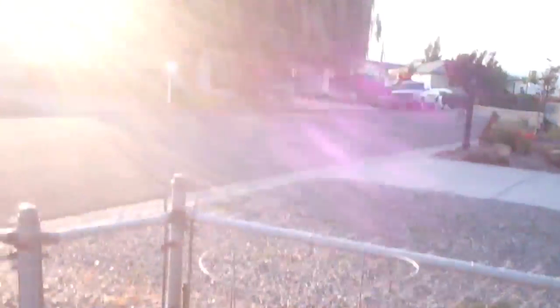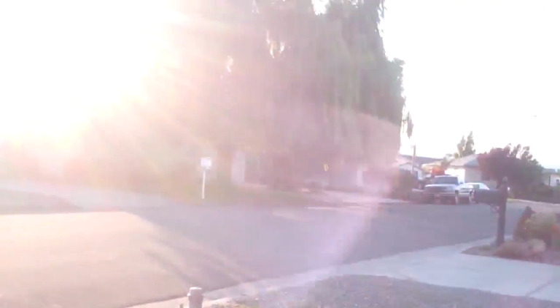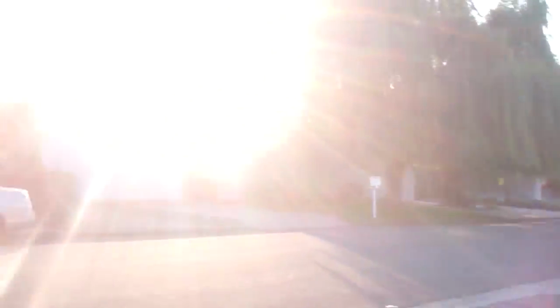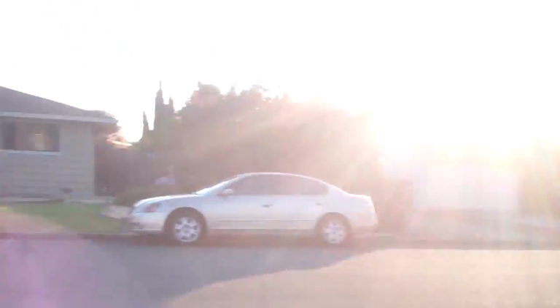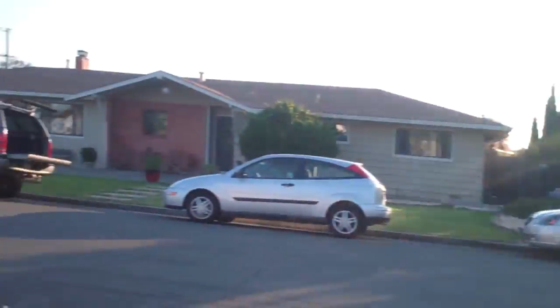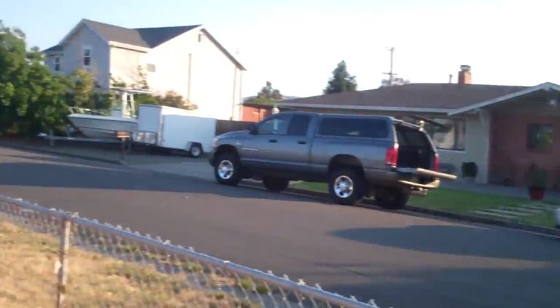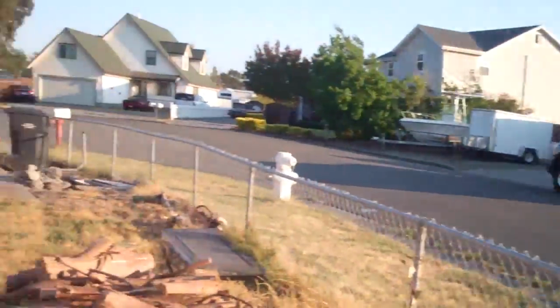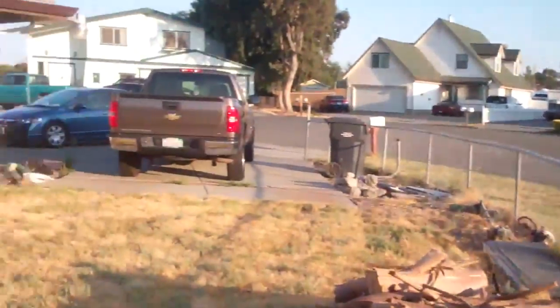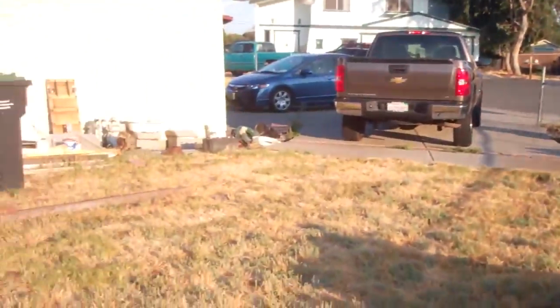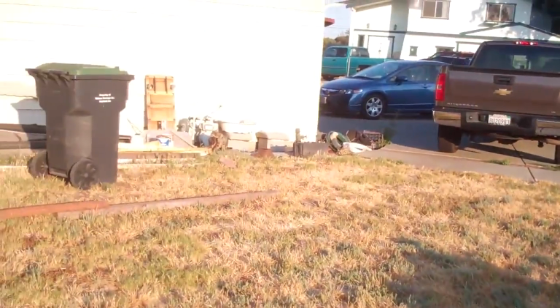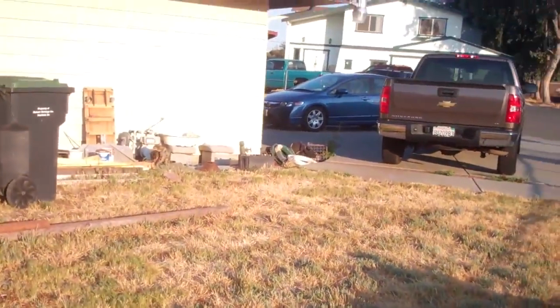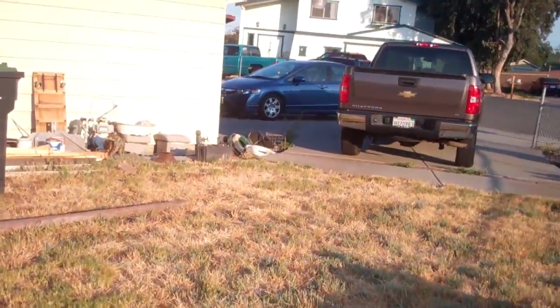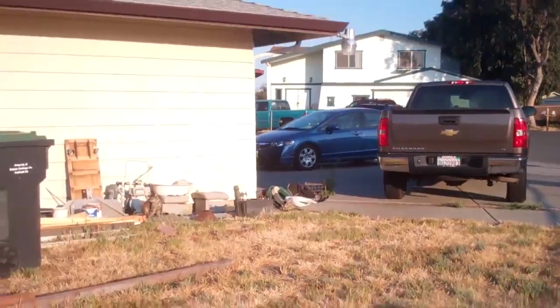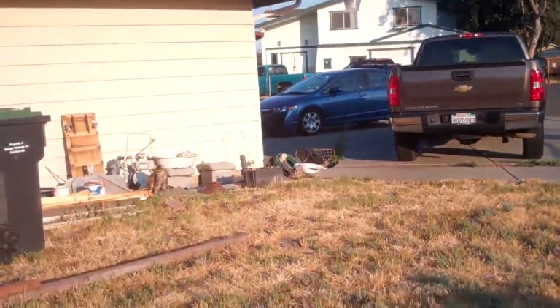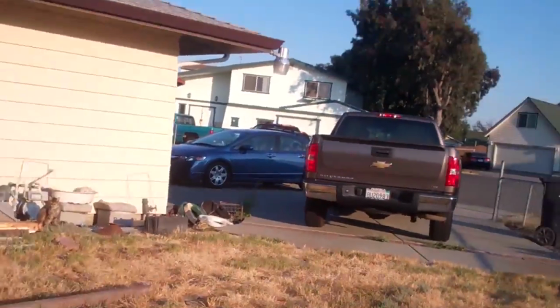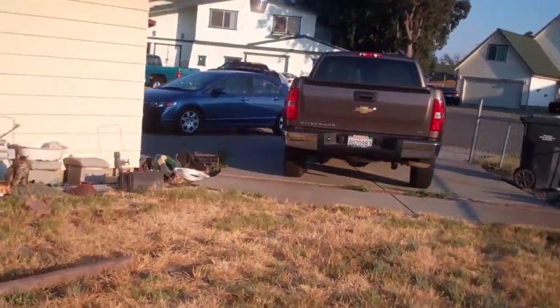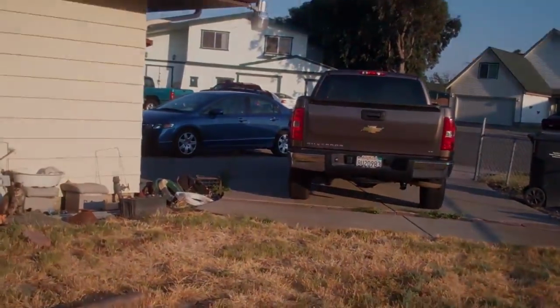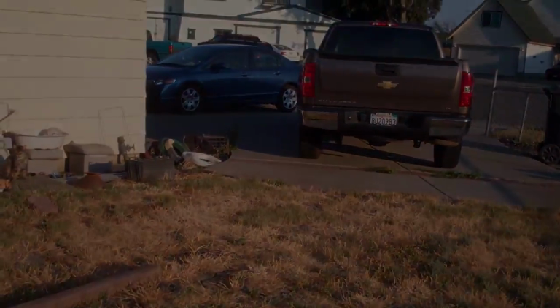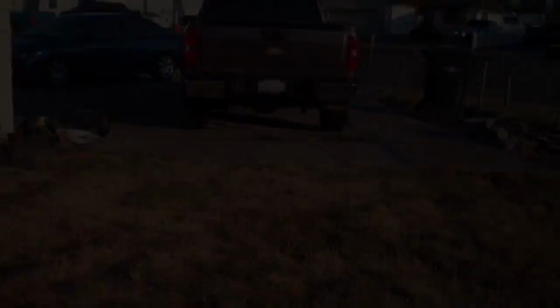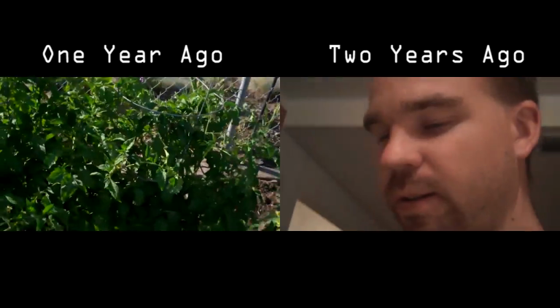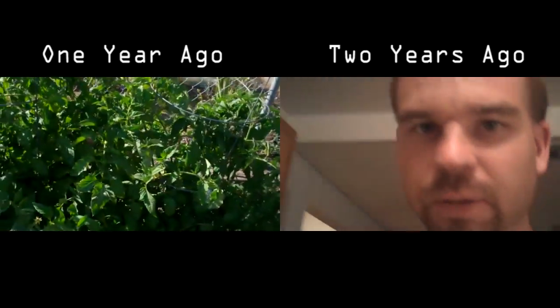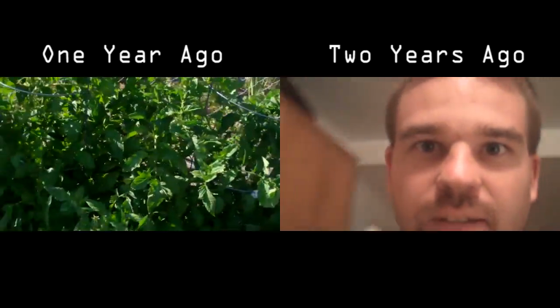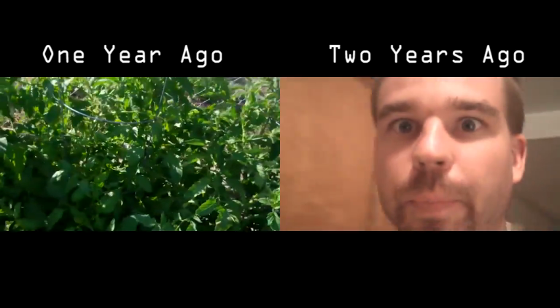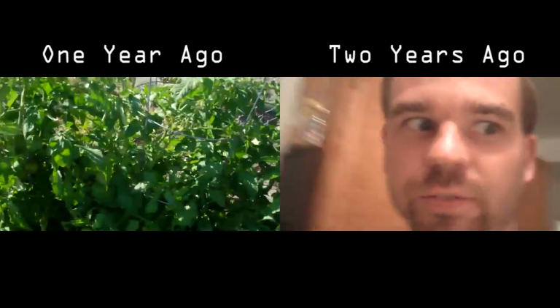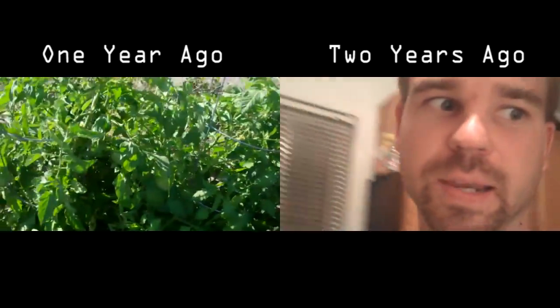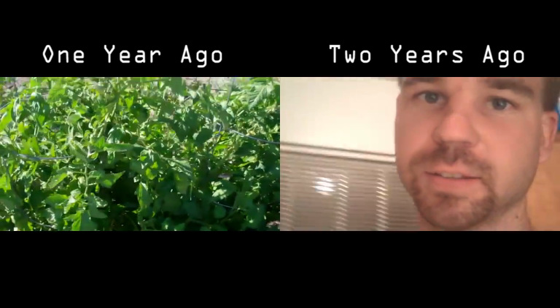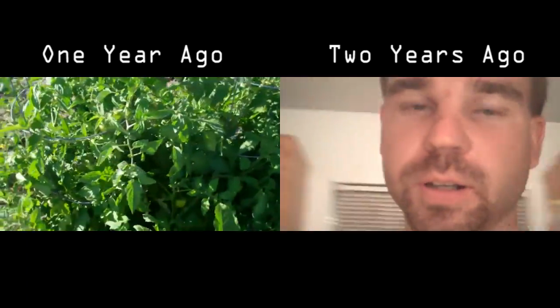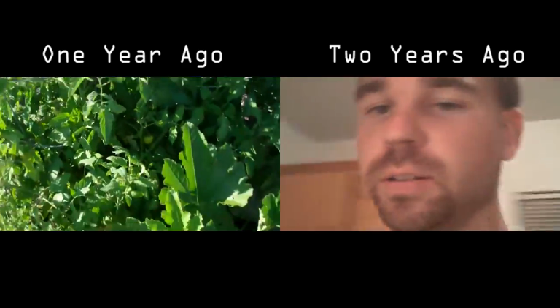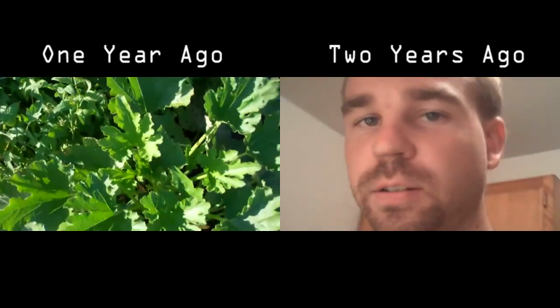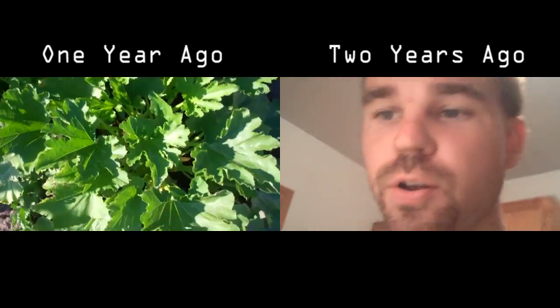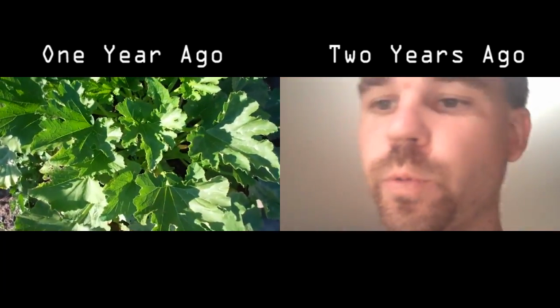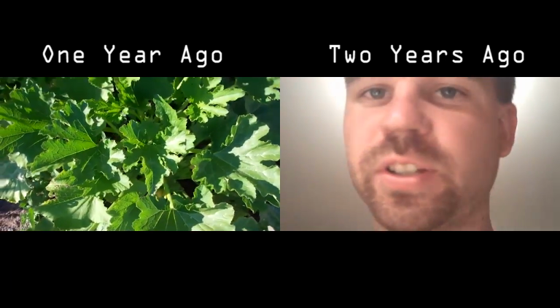There are some birds. Anyway, that should be a good enough test. These are our tomatoes and some squash.